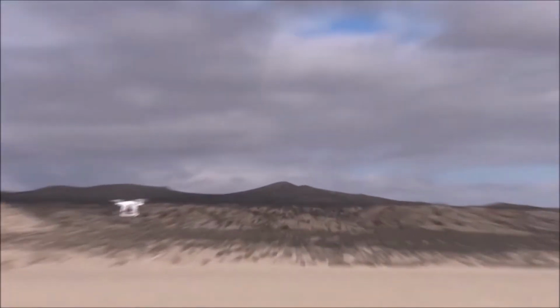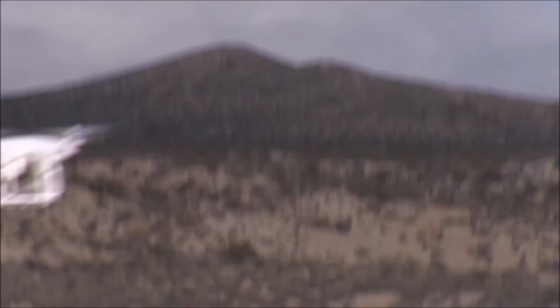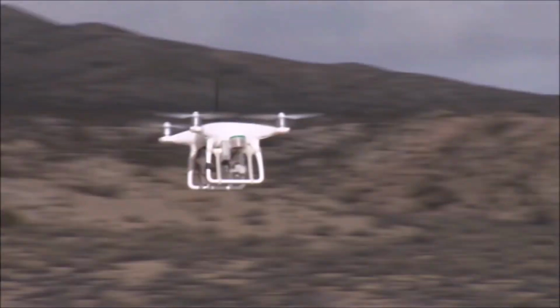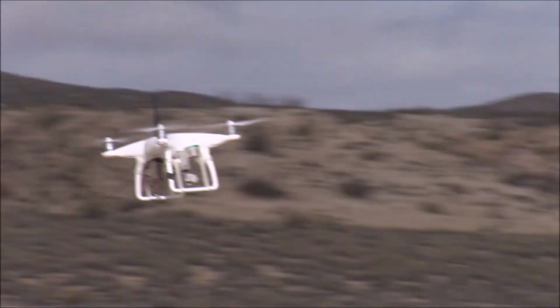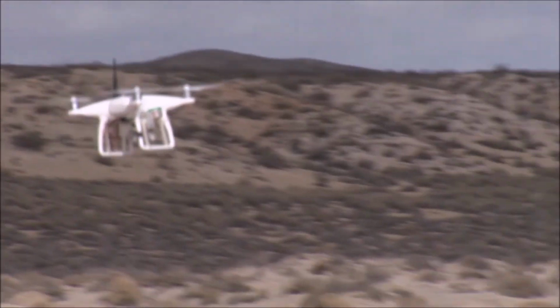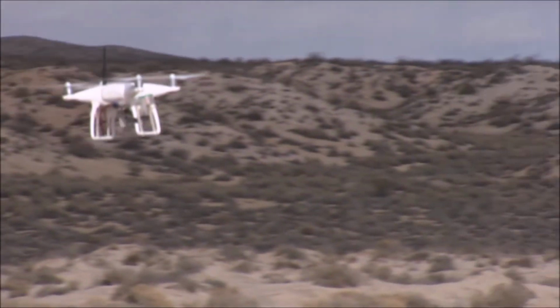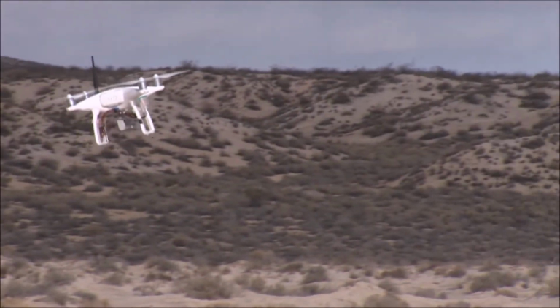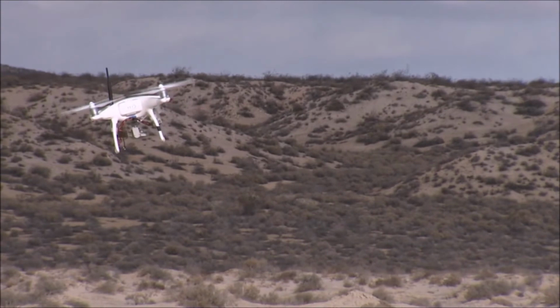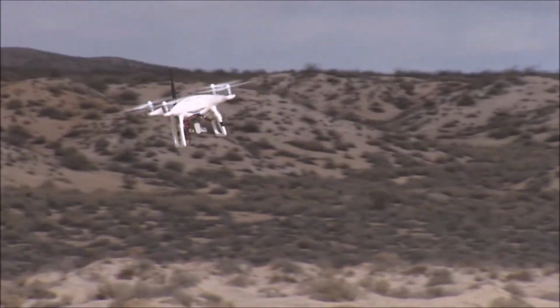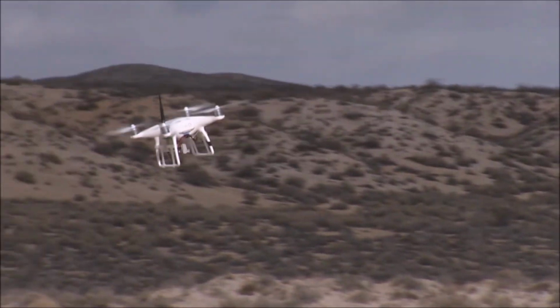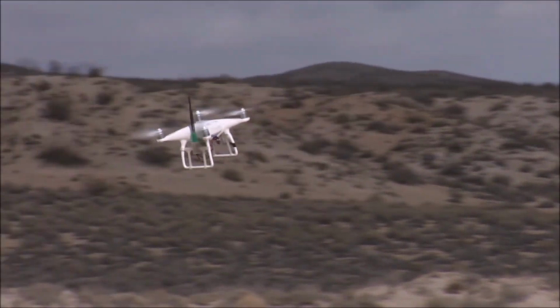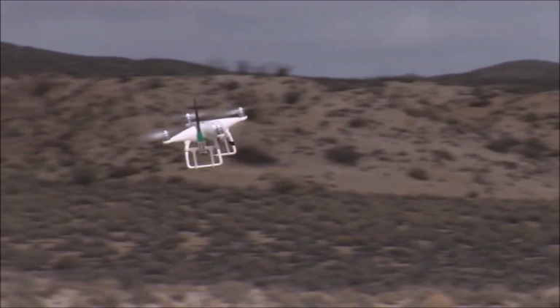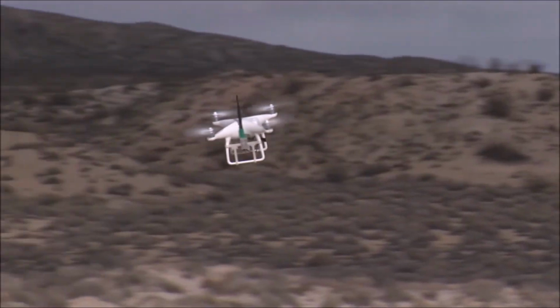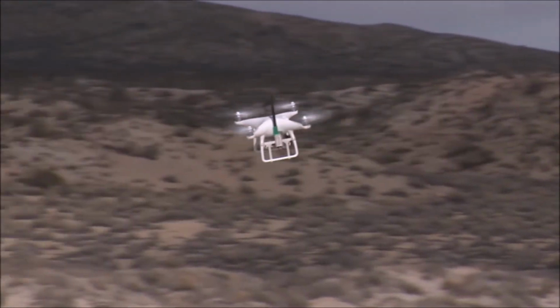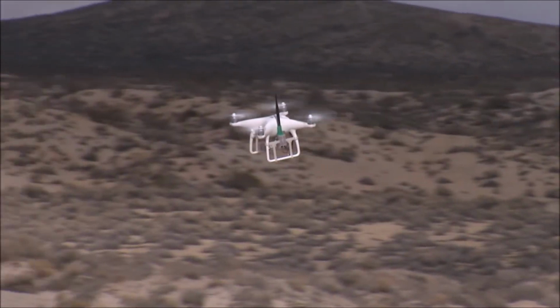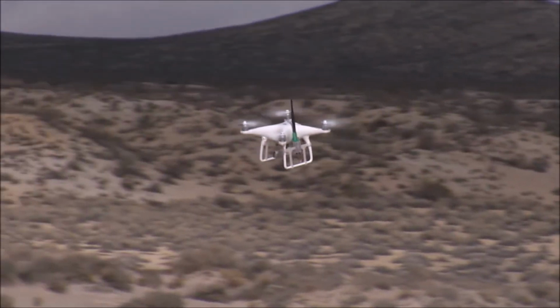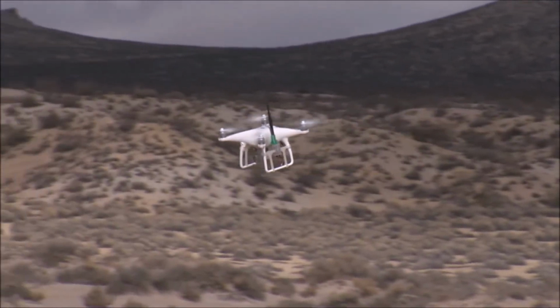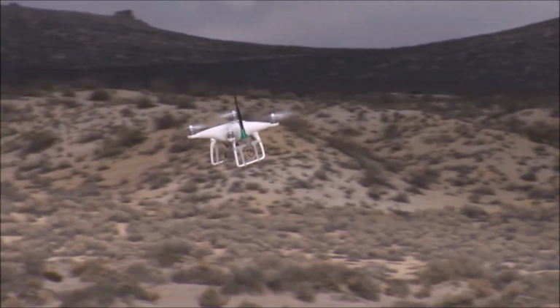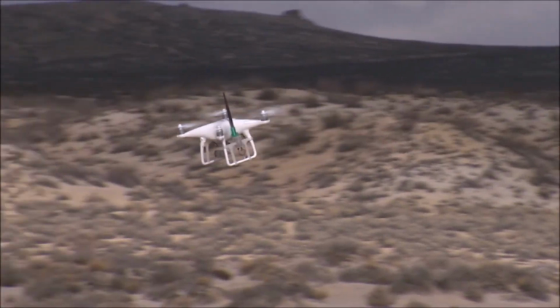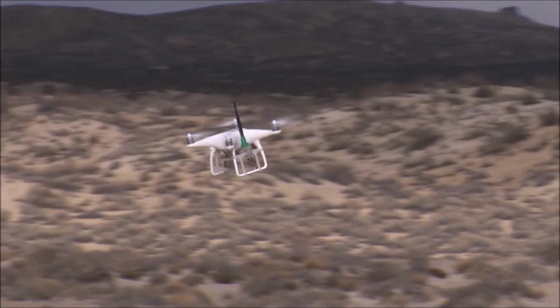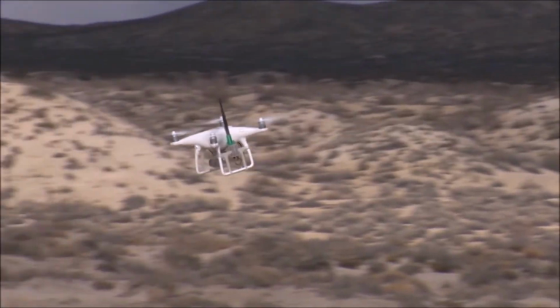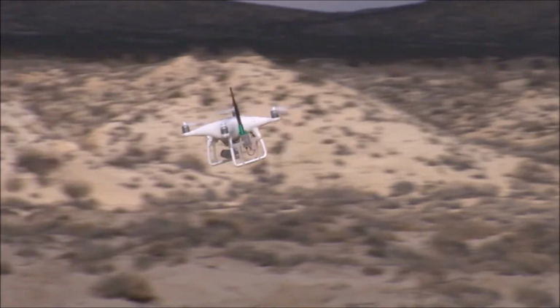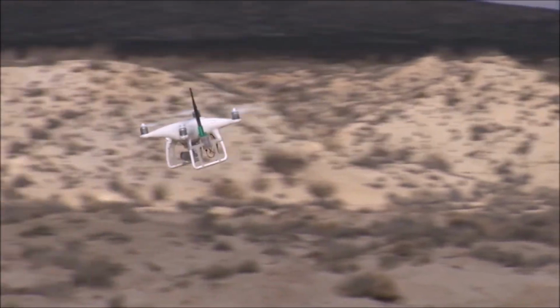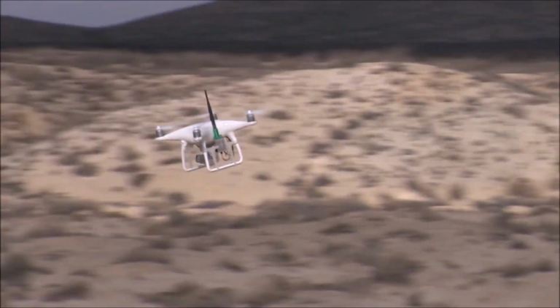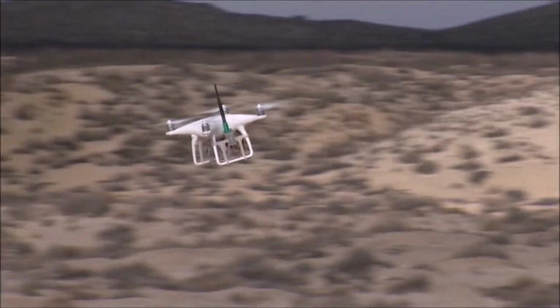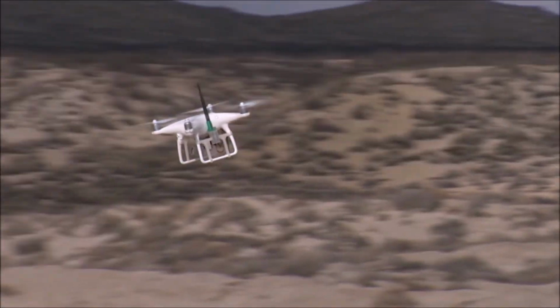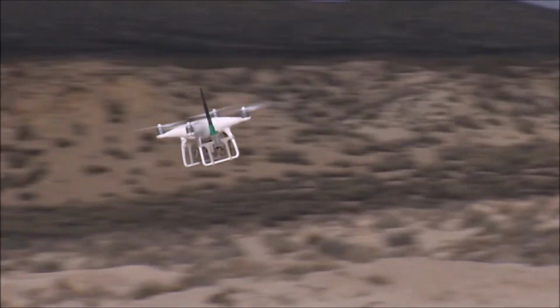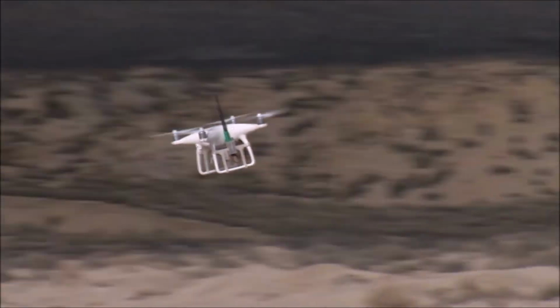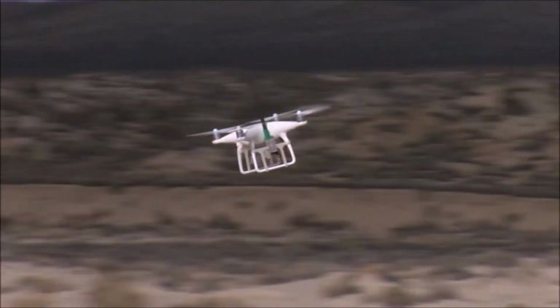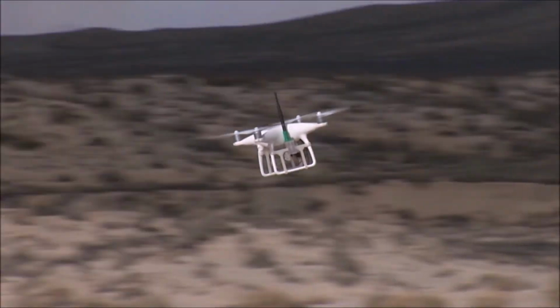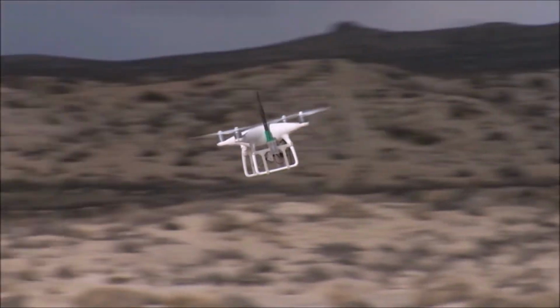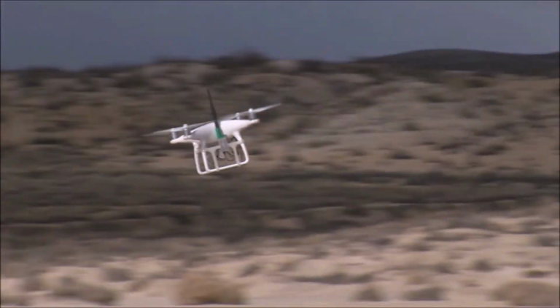That future is just over the horizon, but one of the last remaining barriers for safe and legal integration into the national airspace is for drones to be able to automatically detect, track, and avoid other aircraft.